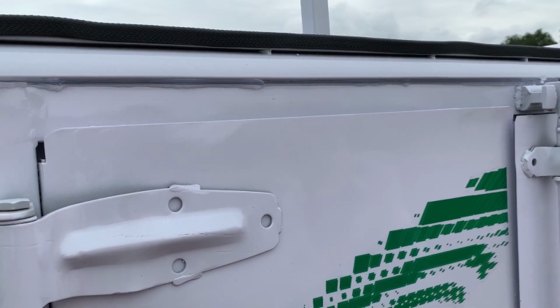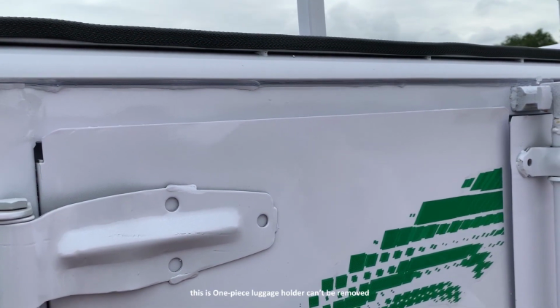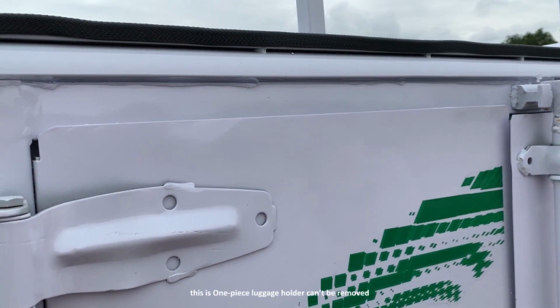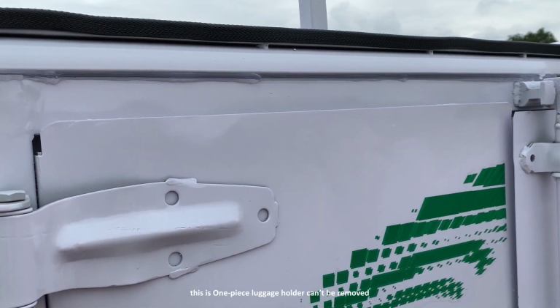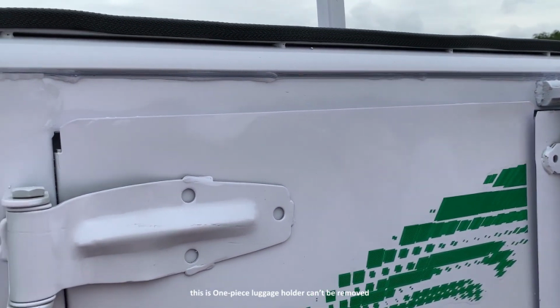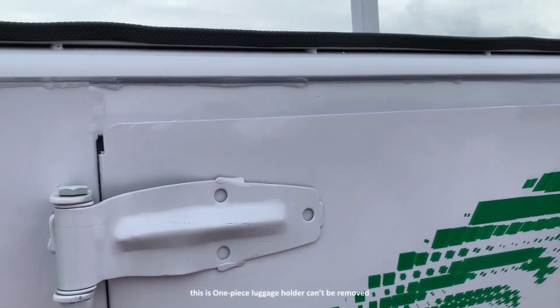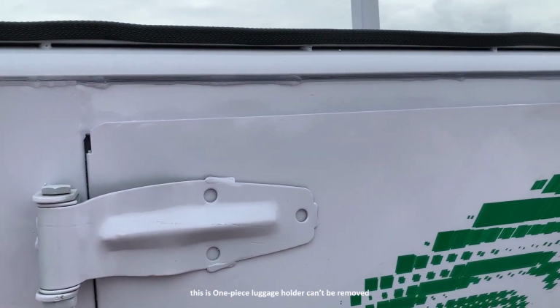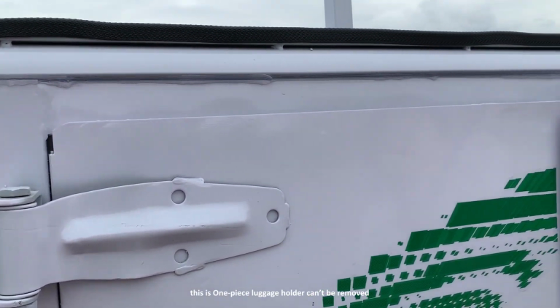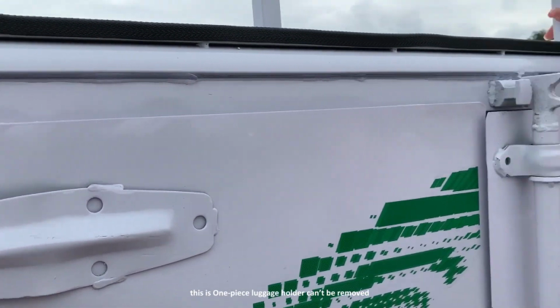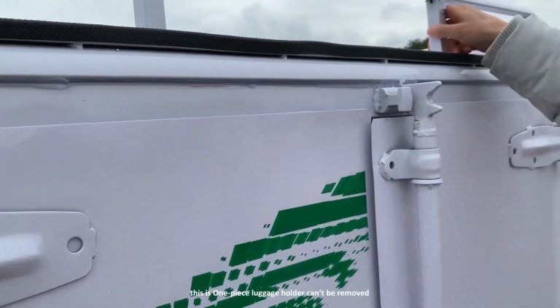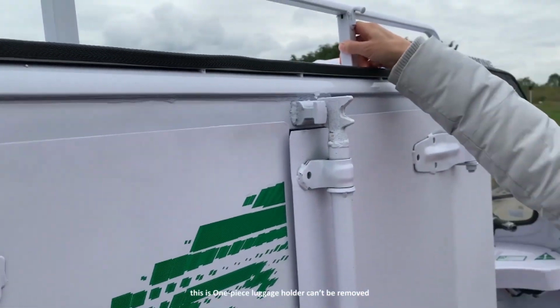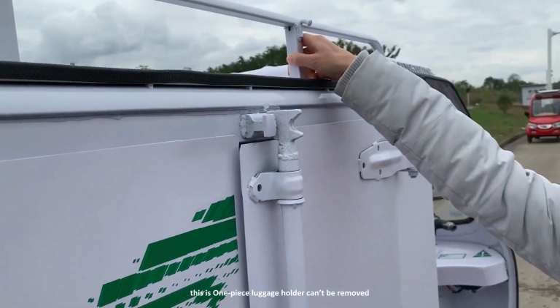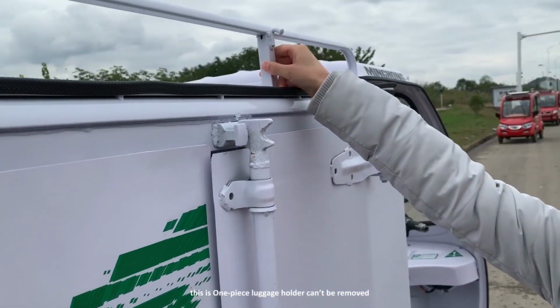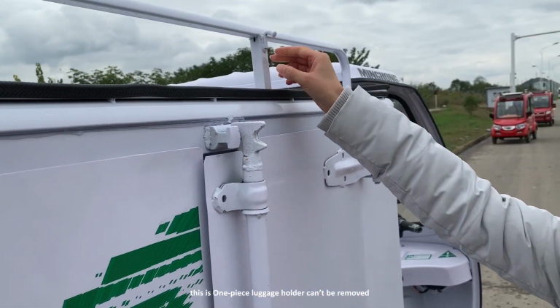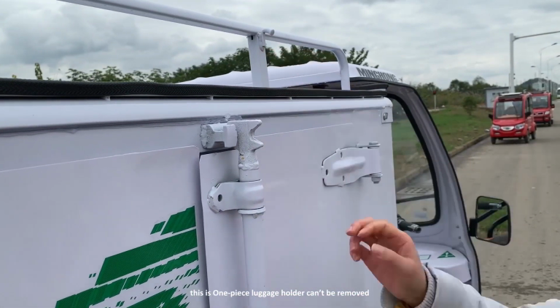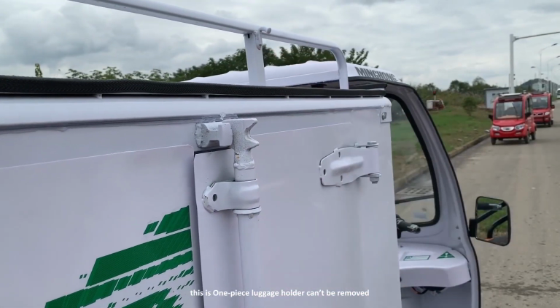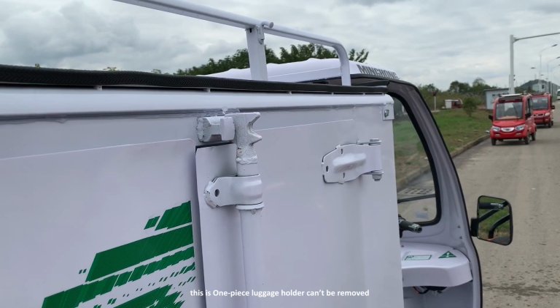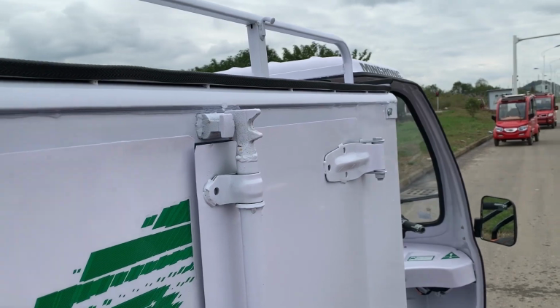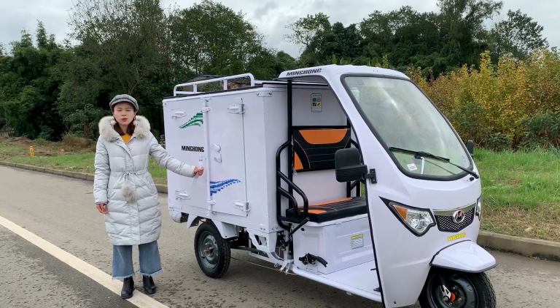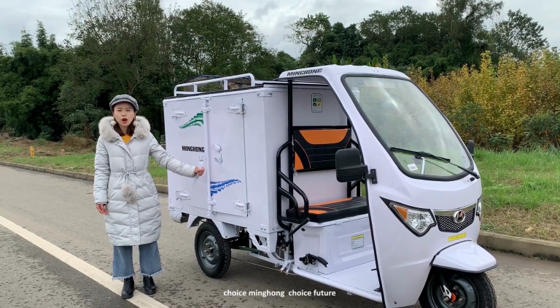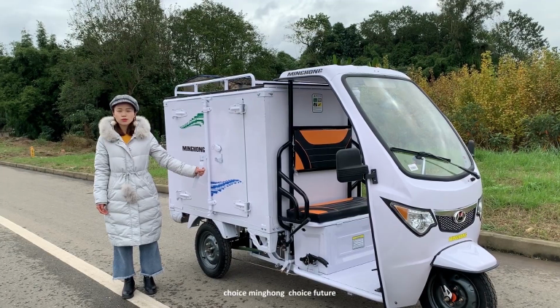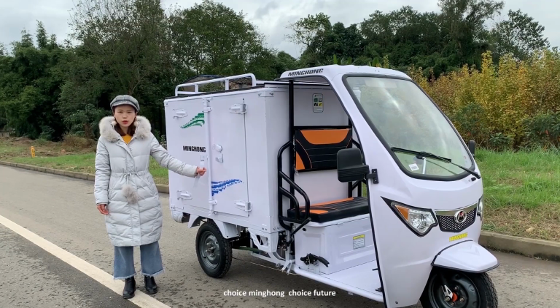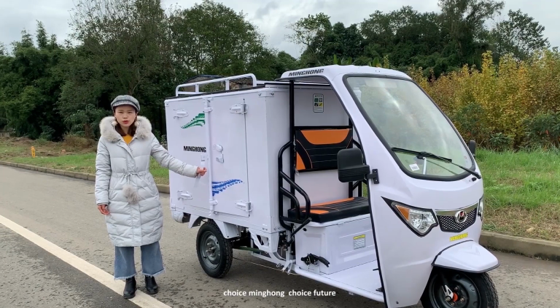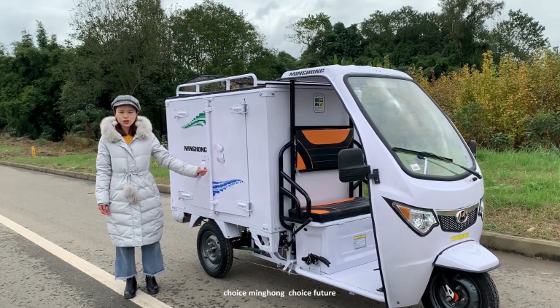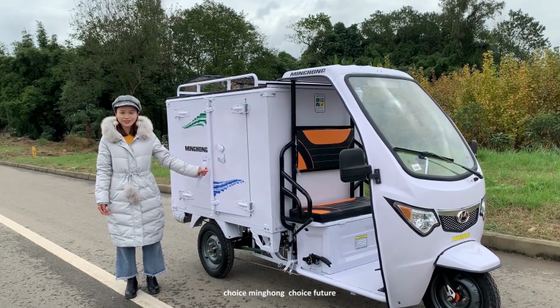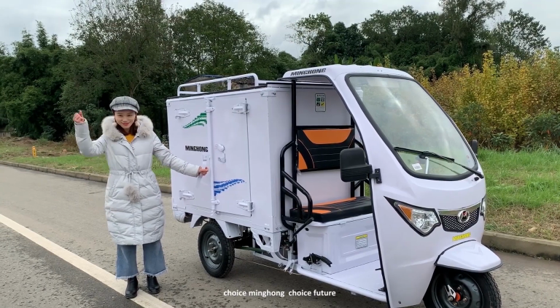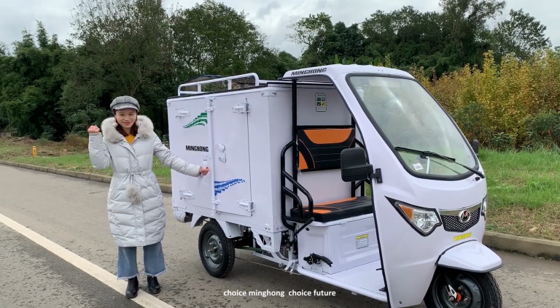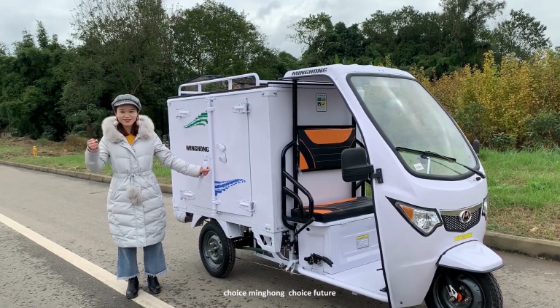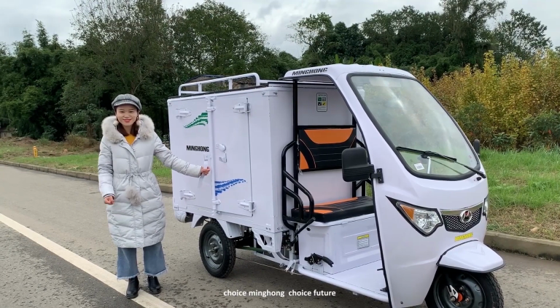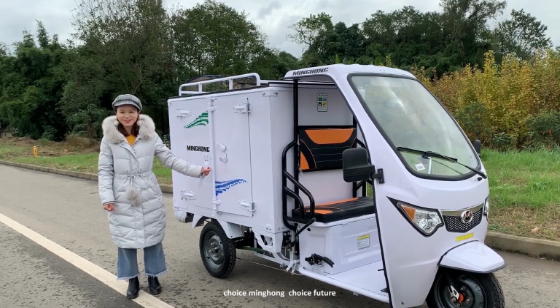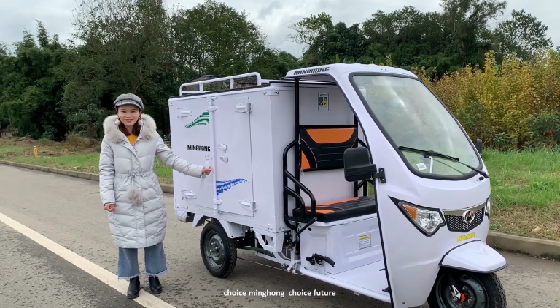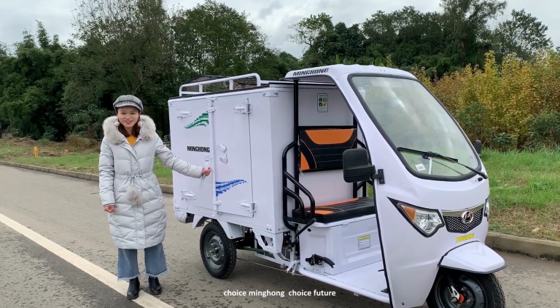This is our one-piece luggage holder, which can be removed. Choose the future.